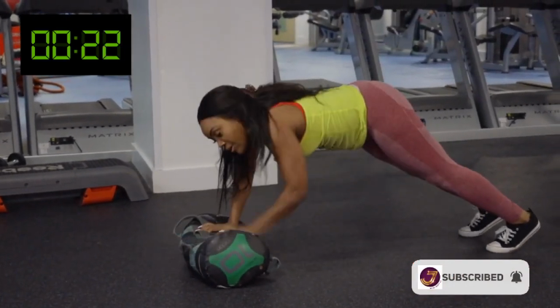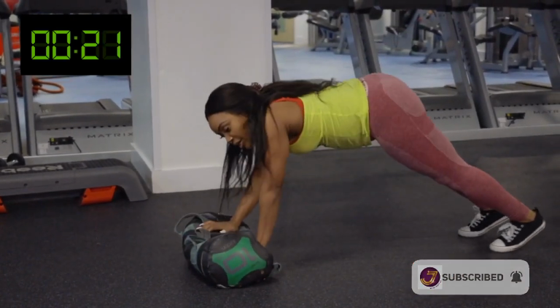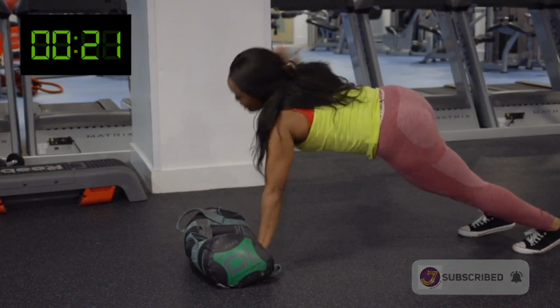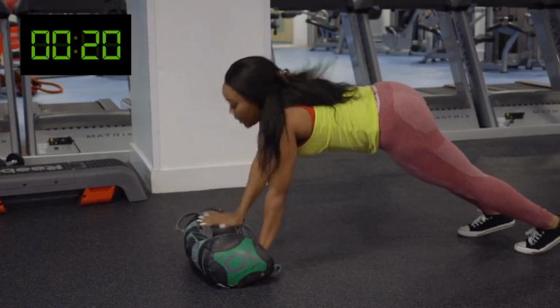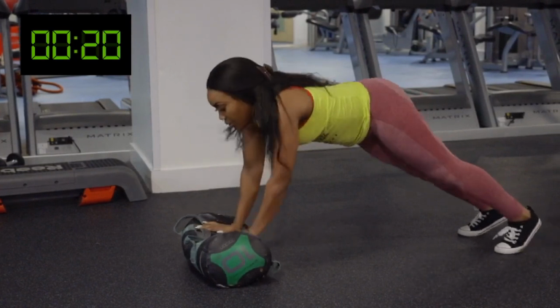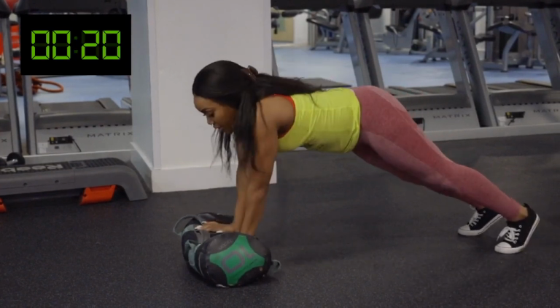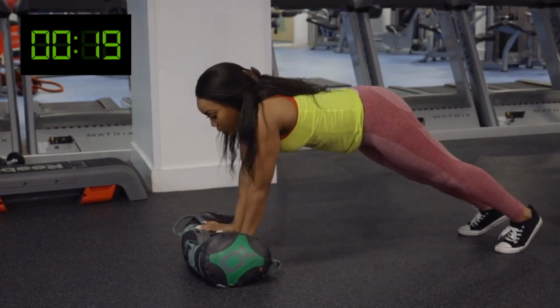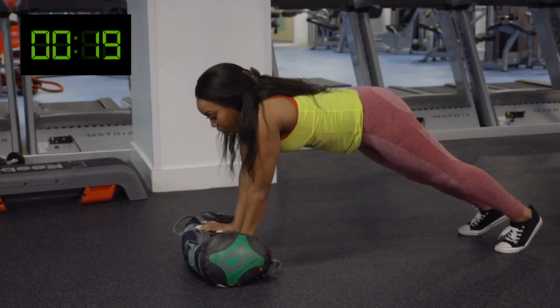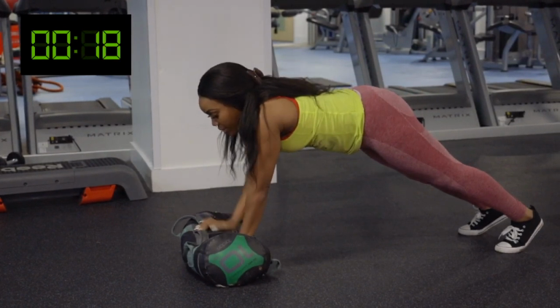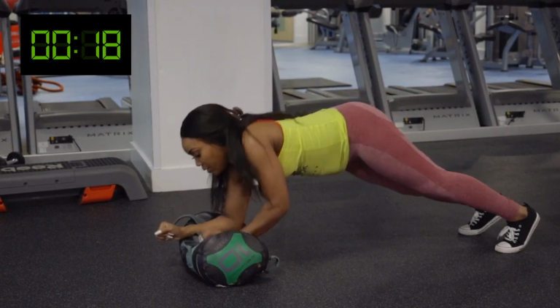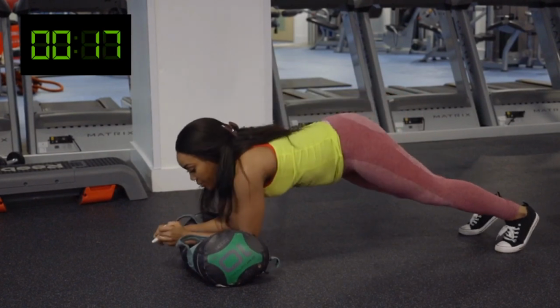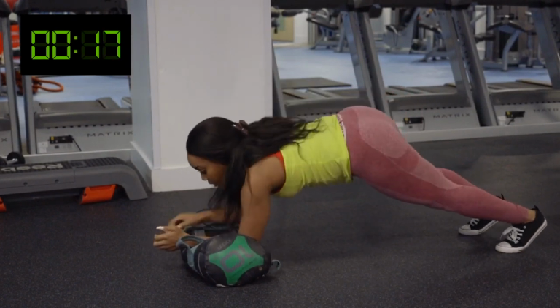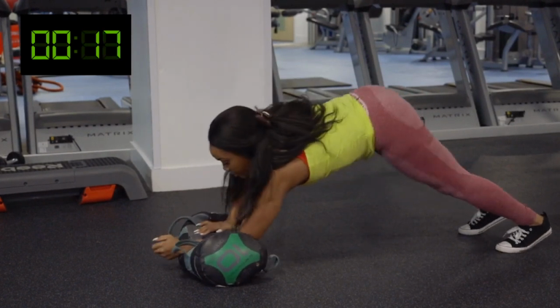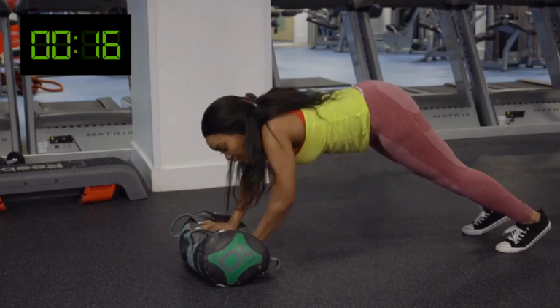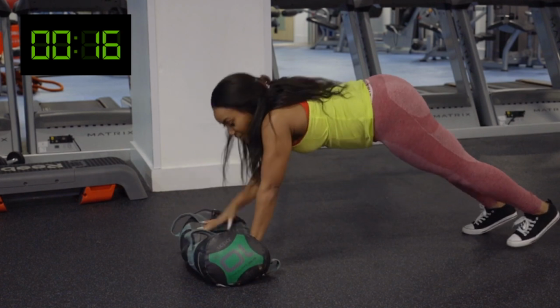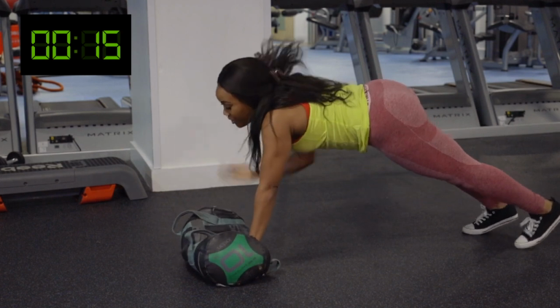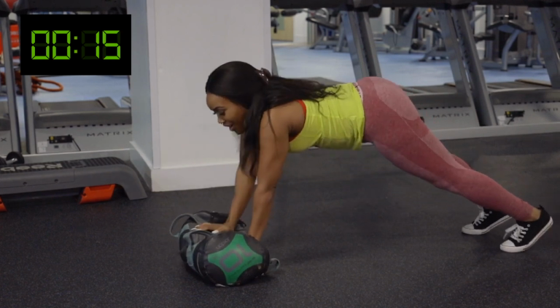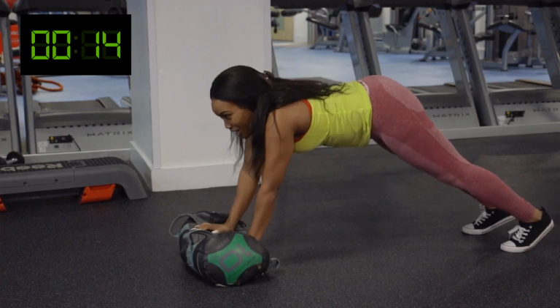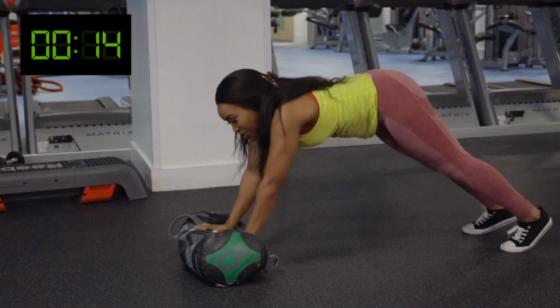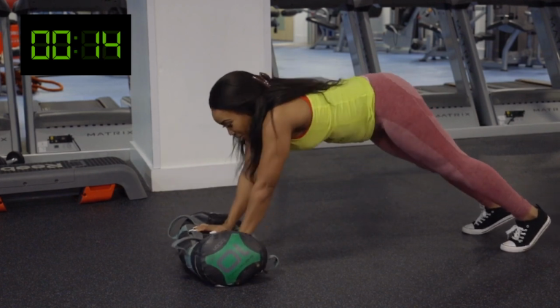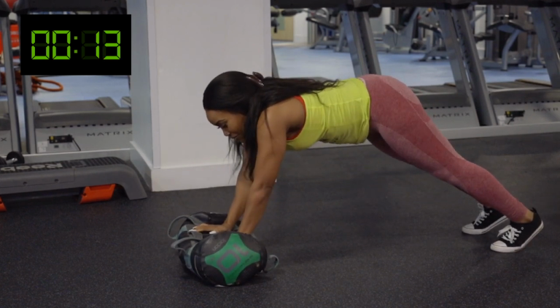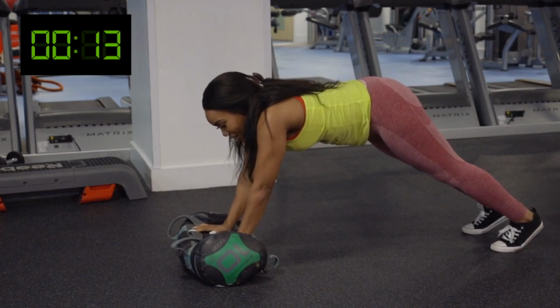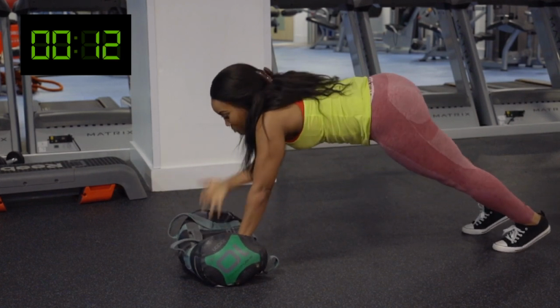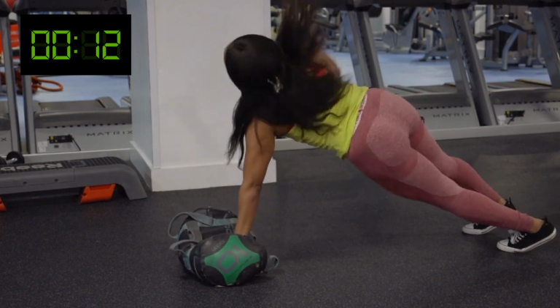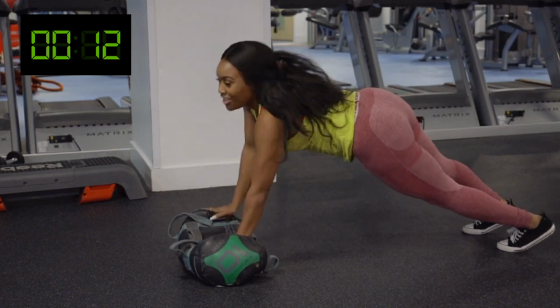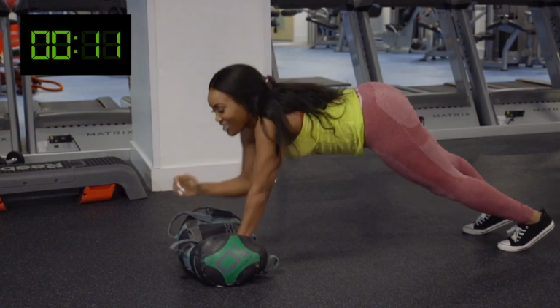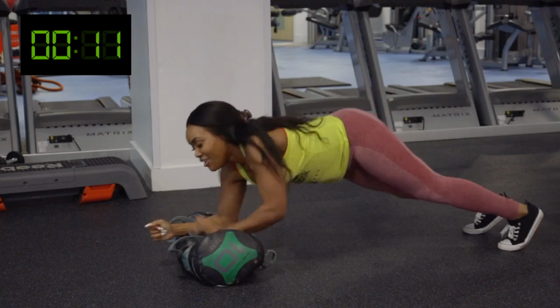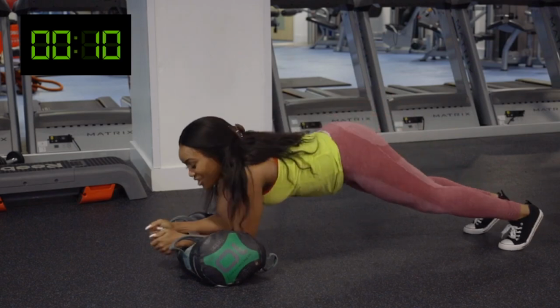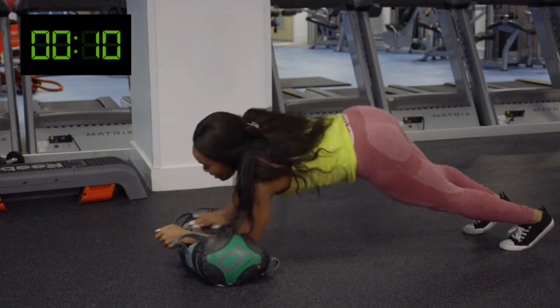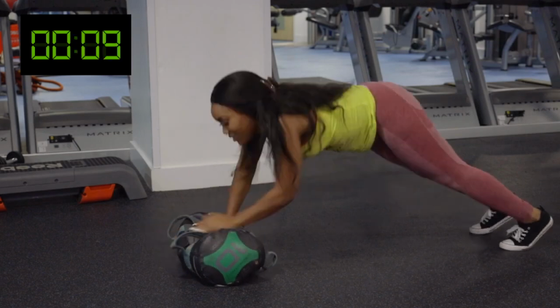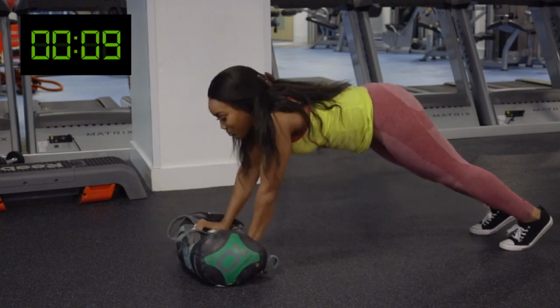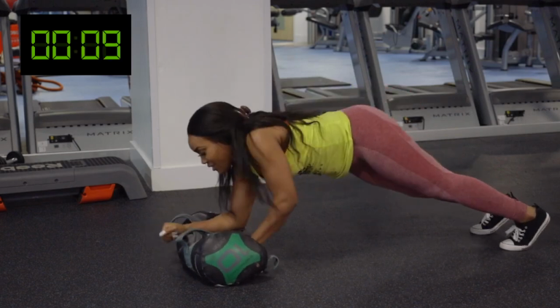If you get tired, people, you can just hold it there for a bit. And you don't want to have stupid hair like mine because it's disrupting me. Good — 10 seconds.